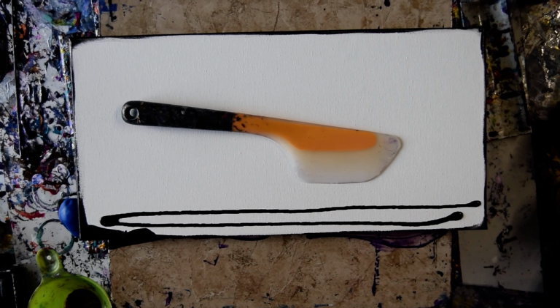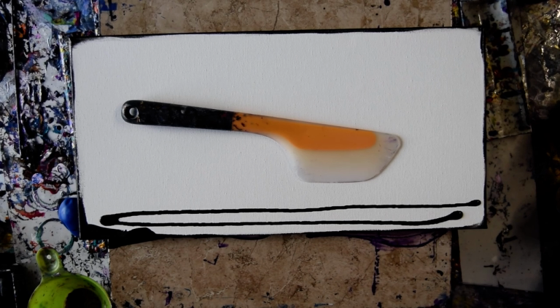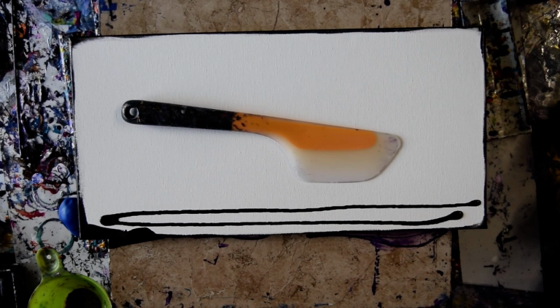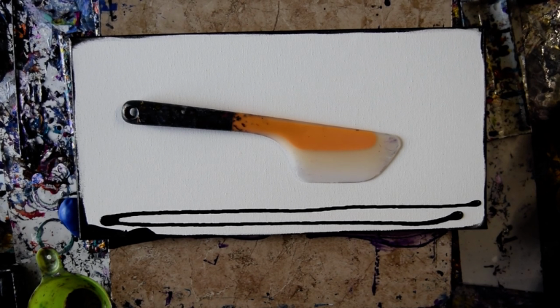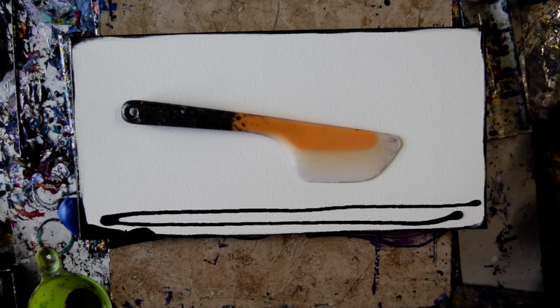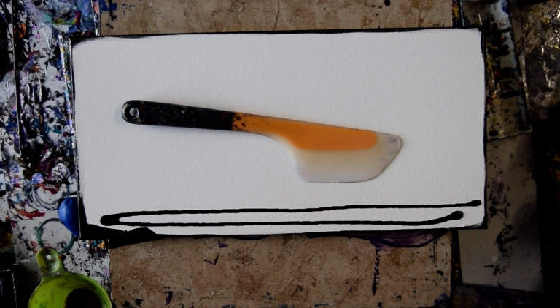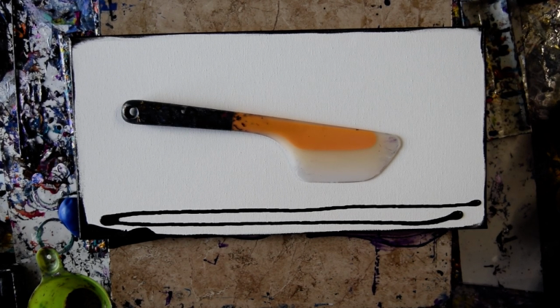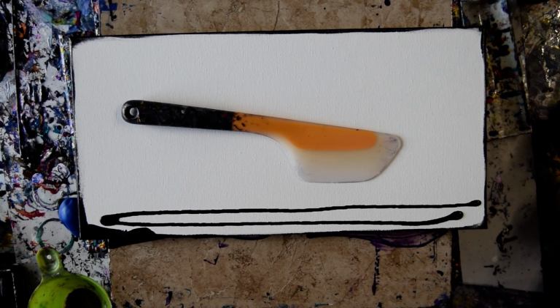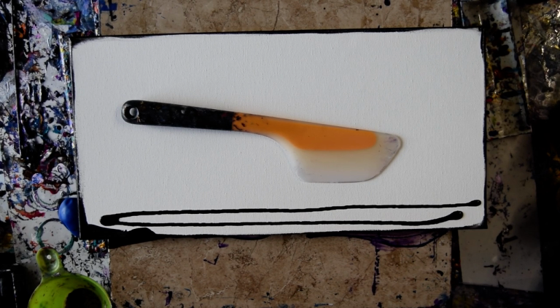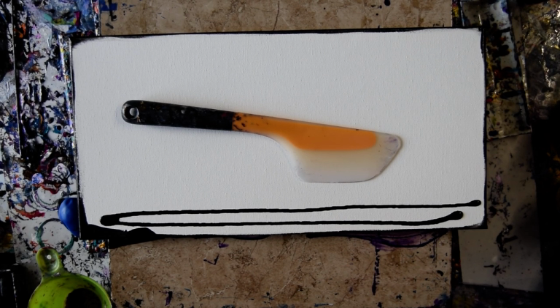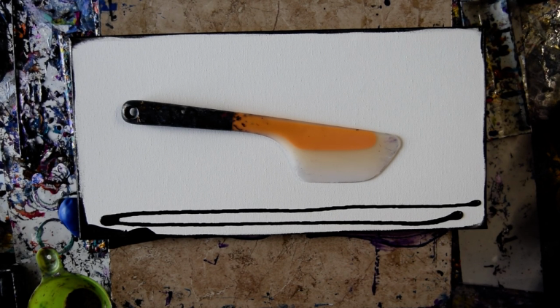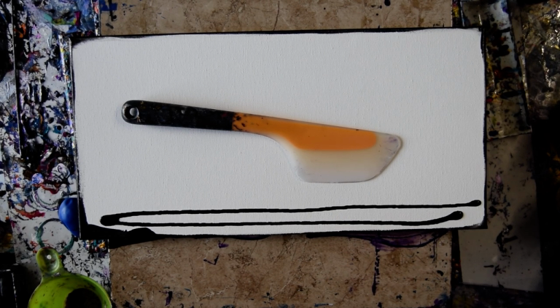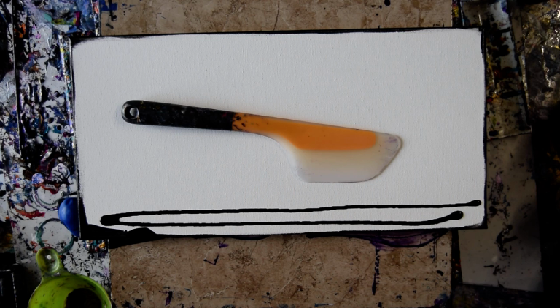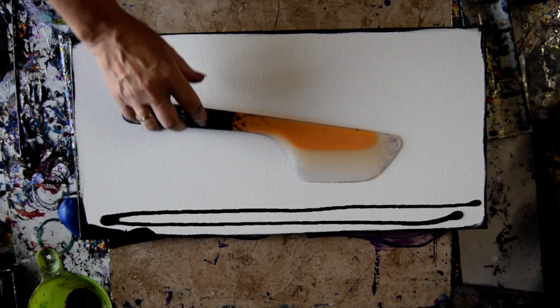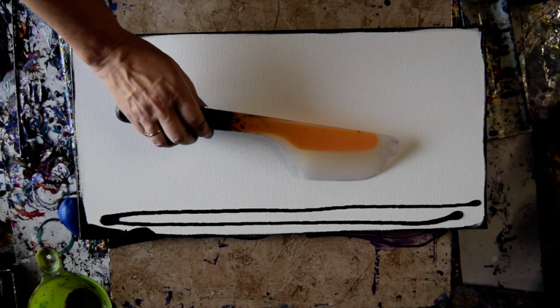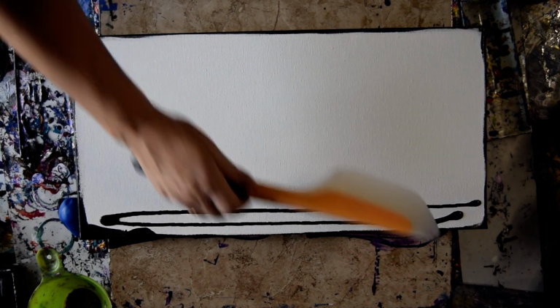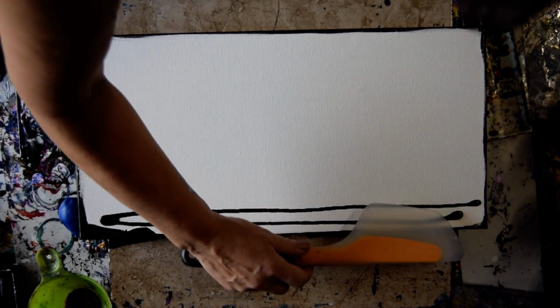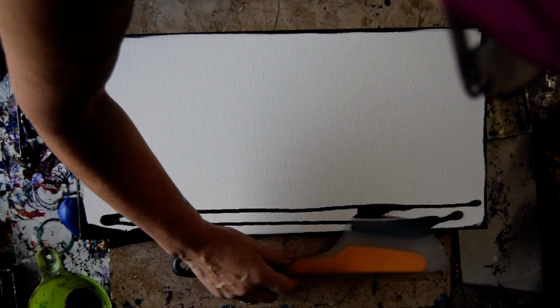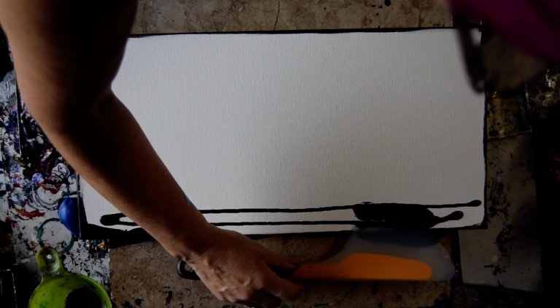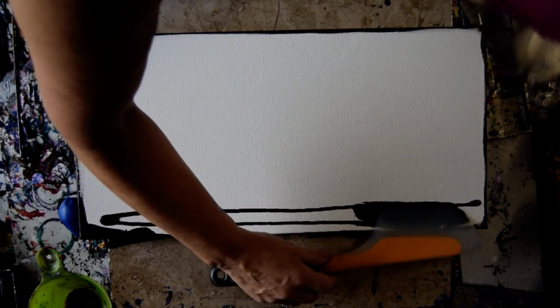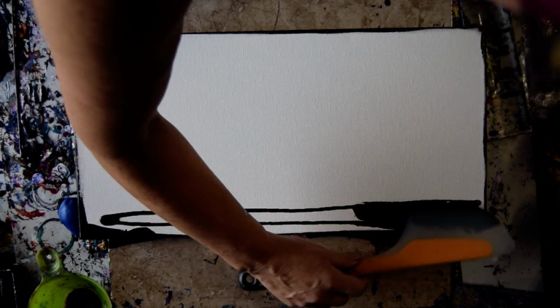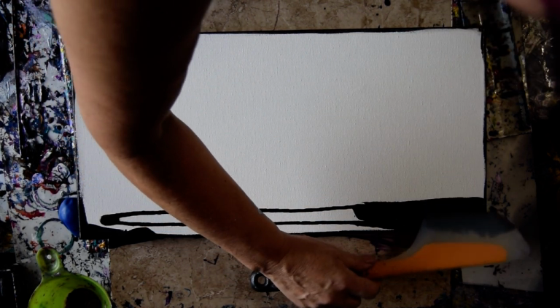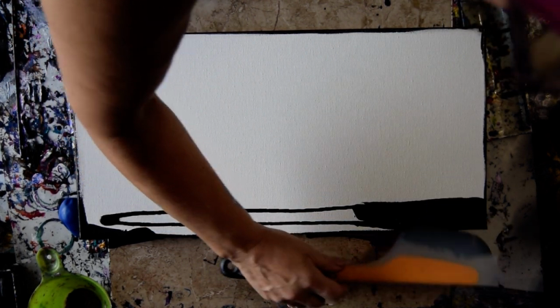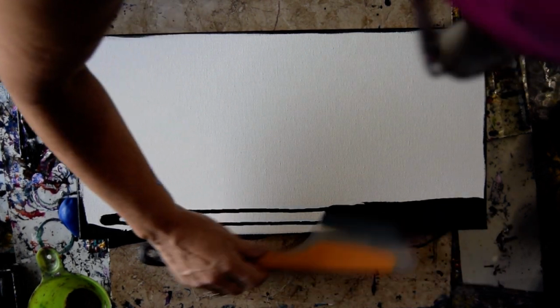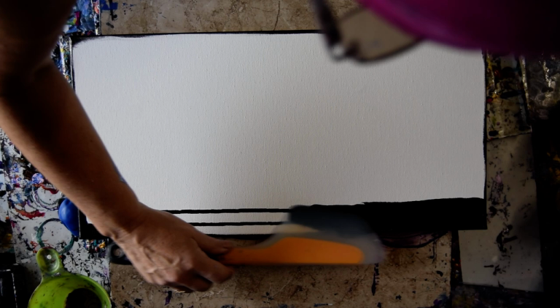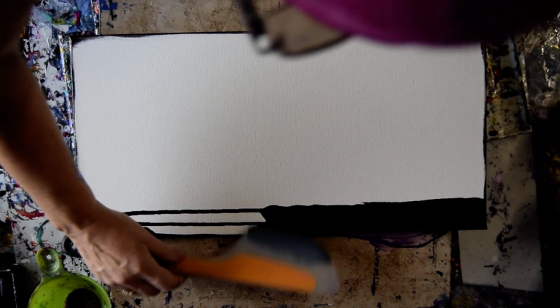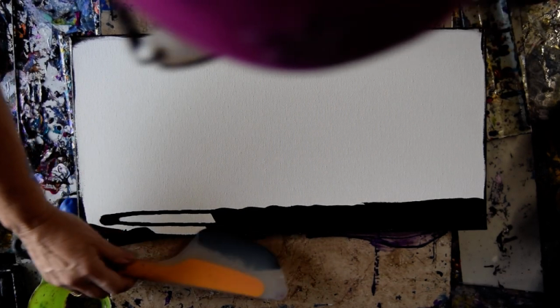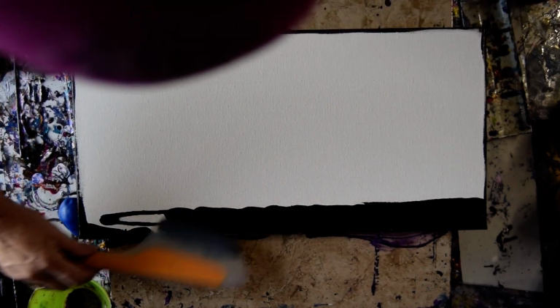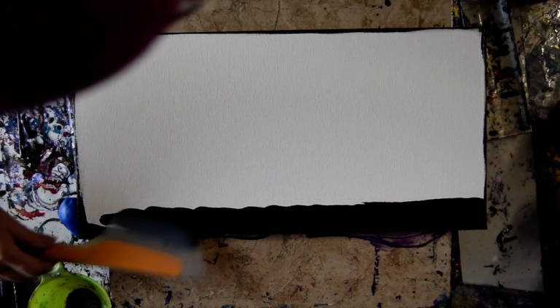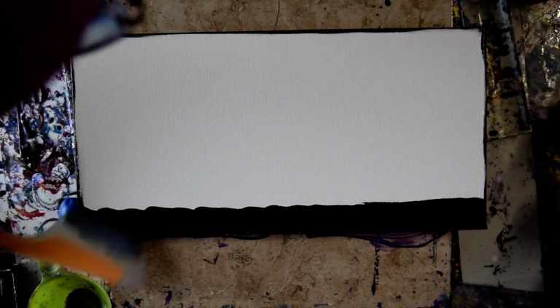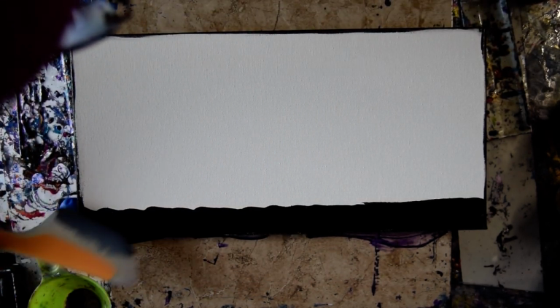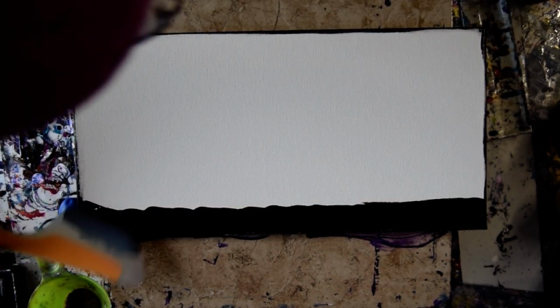Hello again, it's Priscilla Matzell in Spring Hill, Florida at Expressionist Art Studio Gallery. I'm still excited about my Meaden paint. You can see it on the top of my Amazon link — it's under the link tree. It makes cells like crazy.